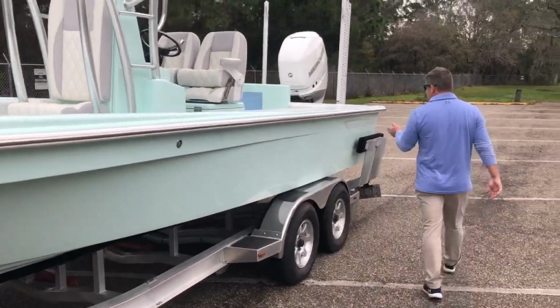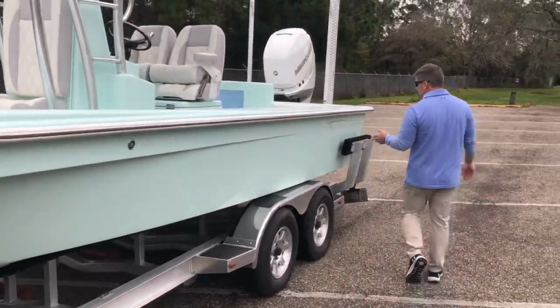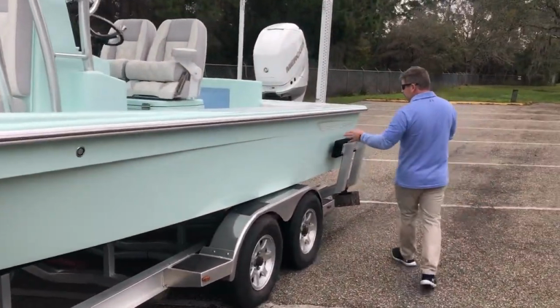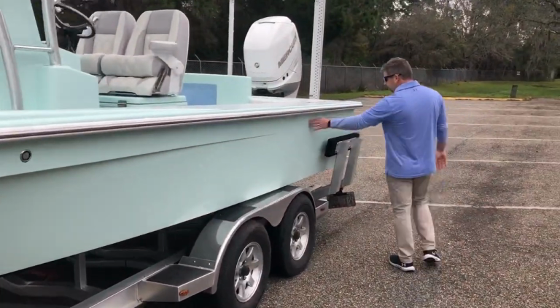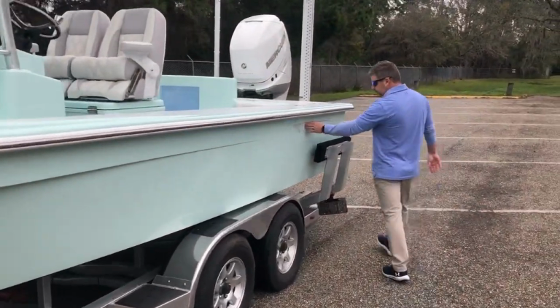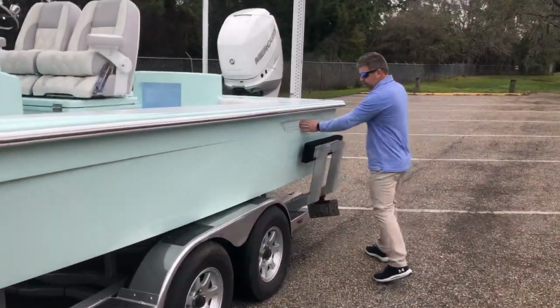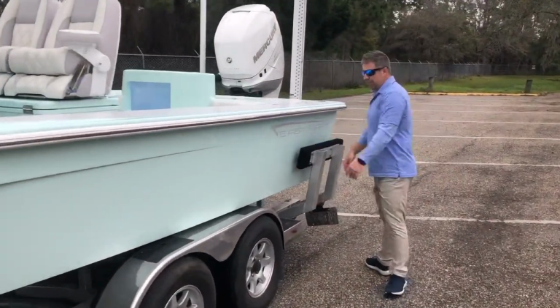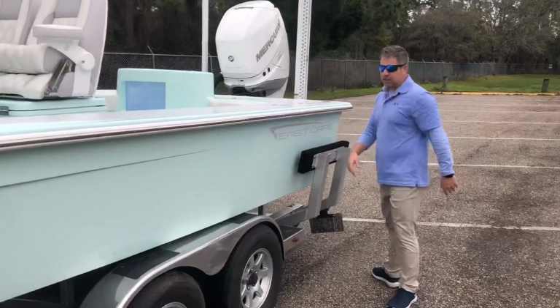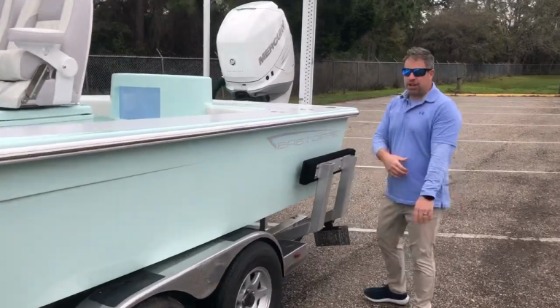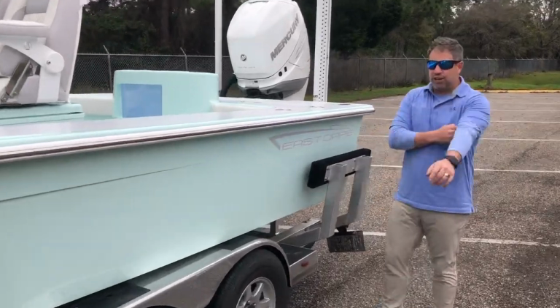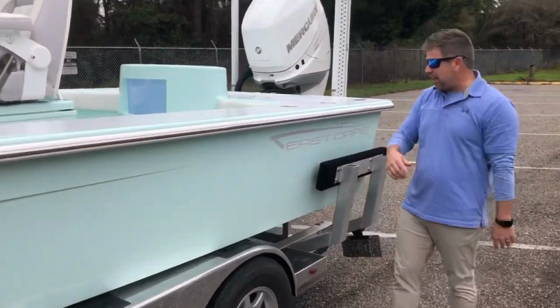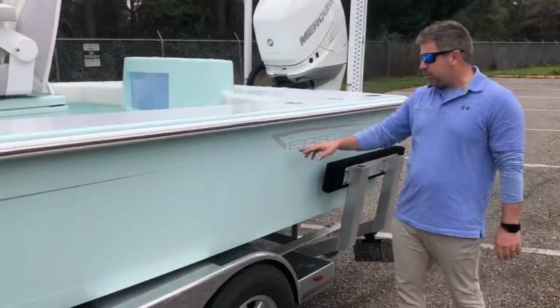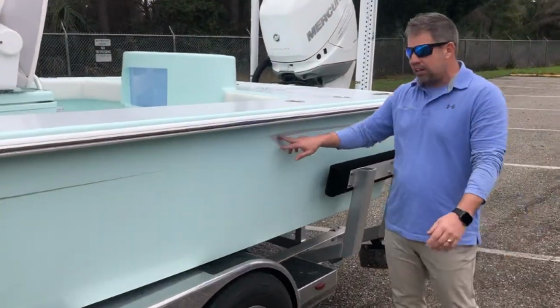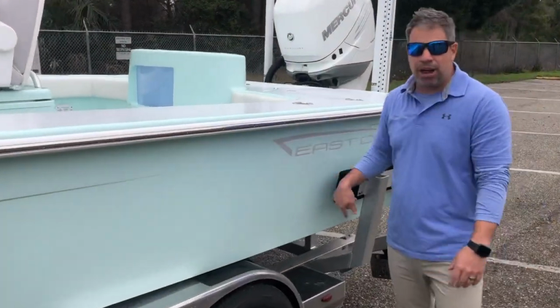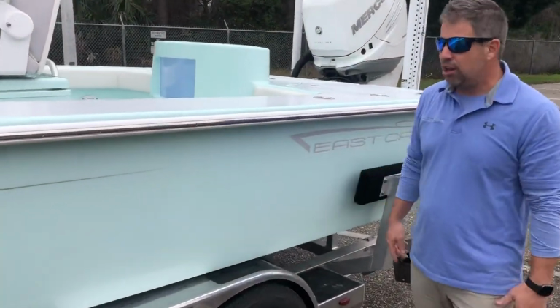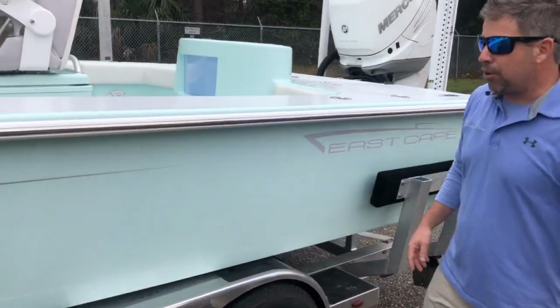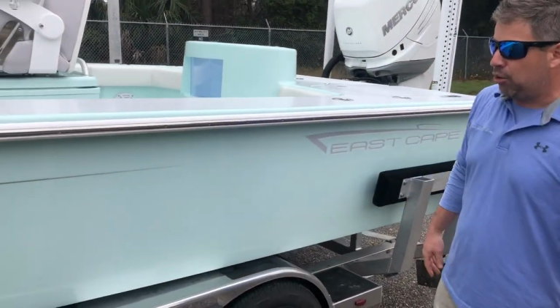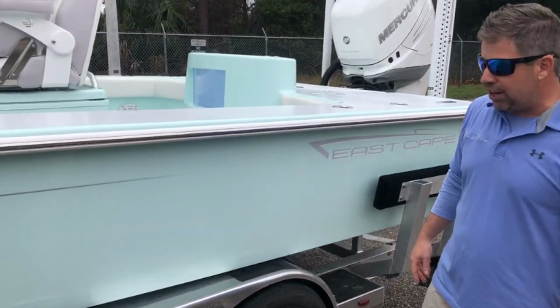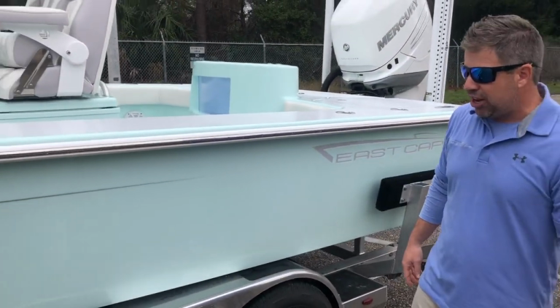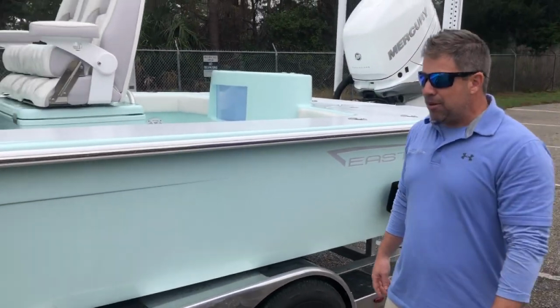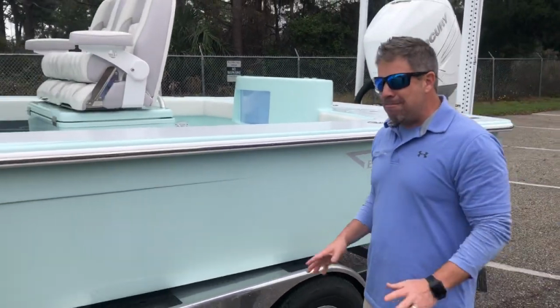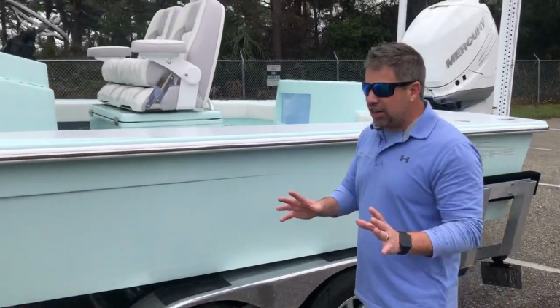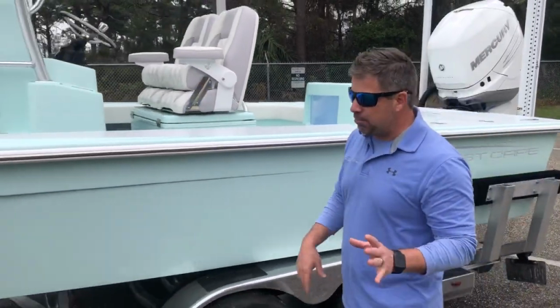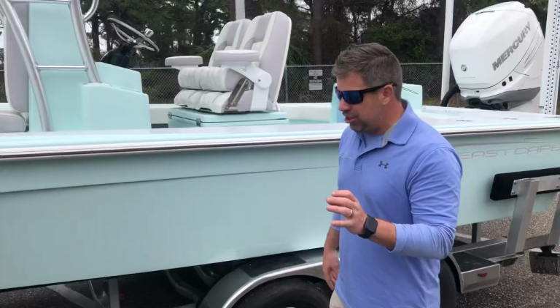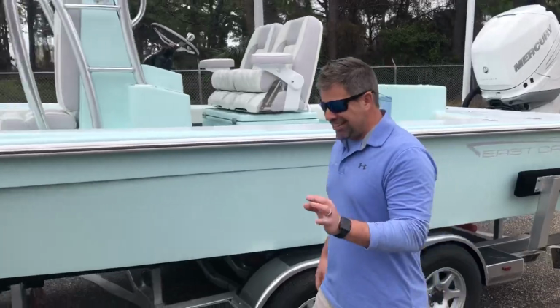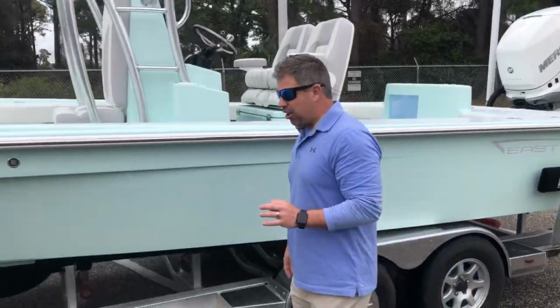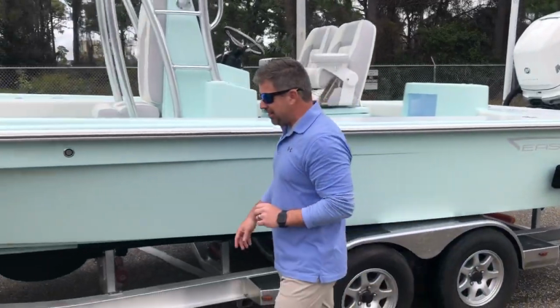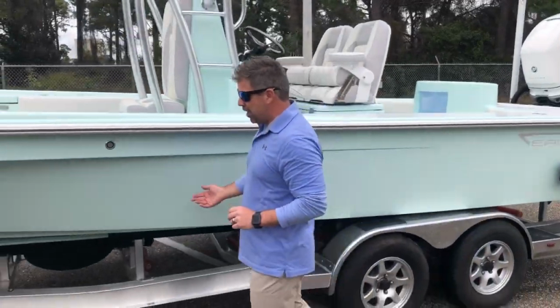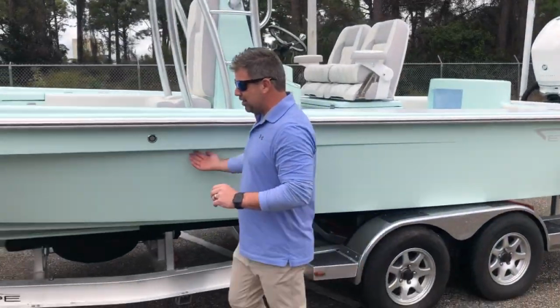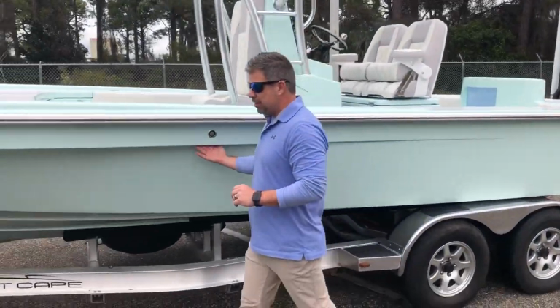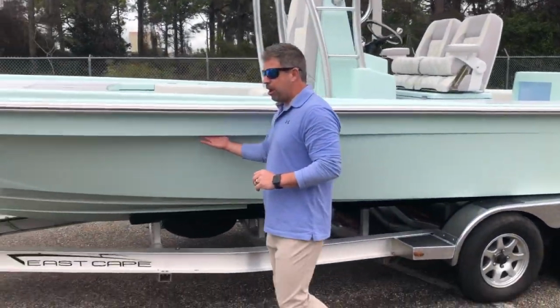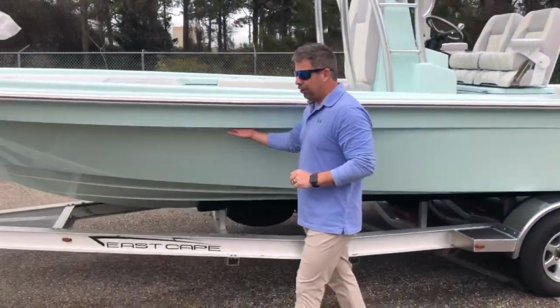We did a two-tone rub rail — white with a stainless insert. Going all the way down to the back of the boat, we even have a two-tone on the decal, which is a gunmetal finish. Pretty cool look overall.